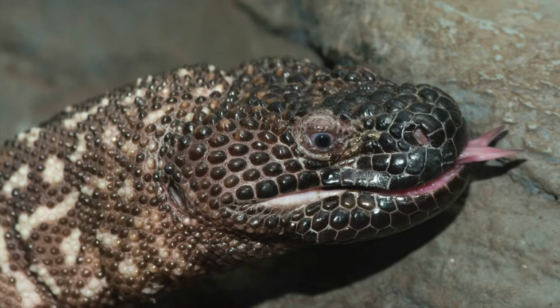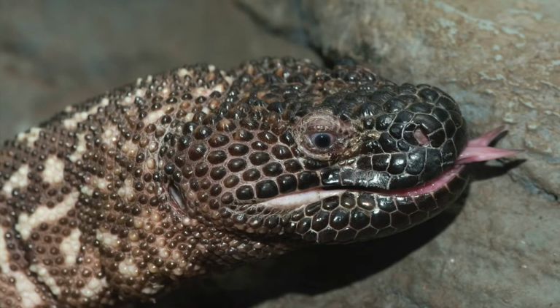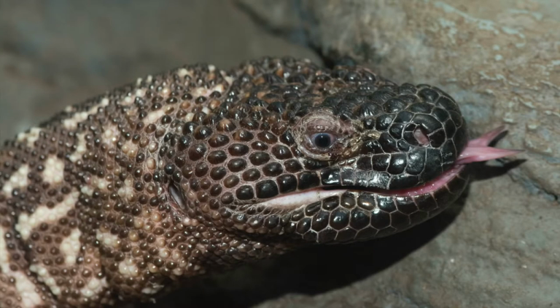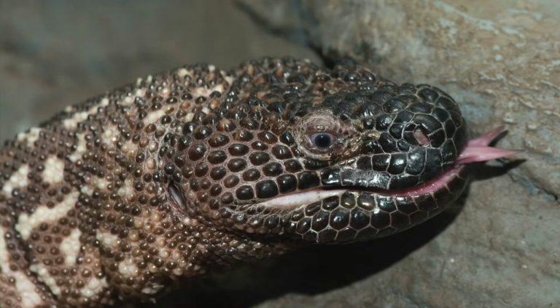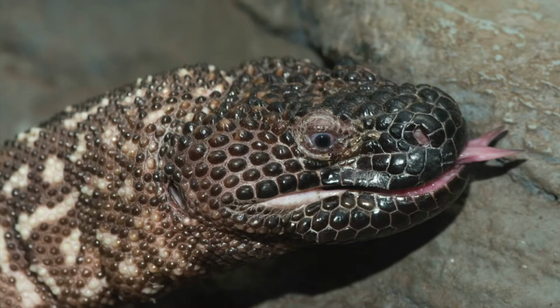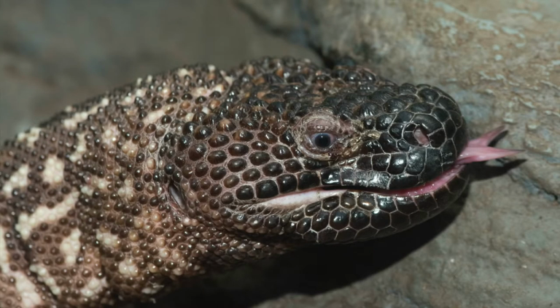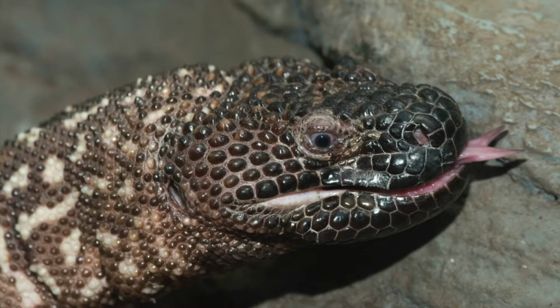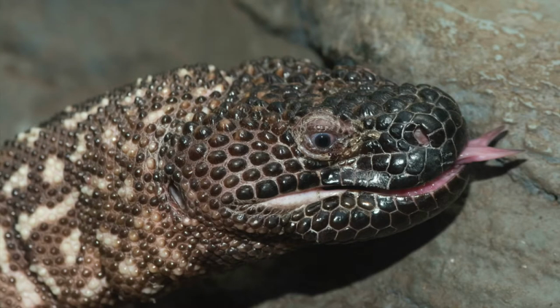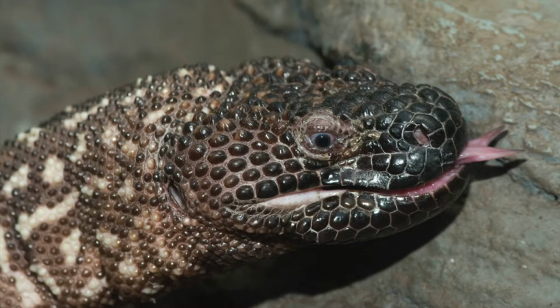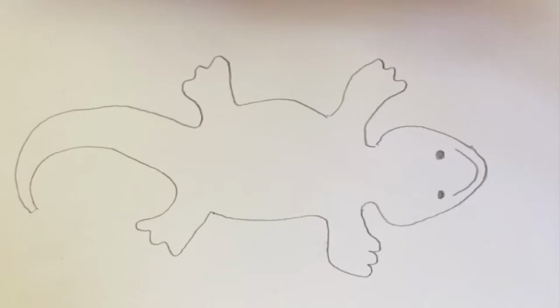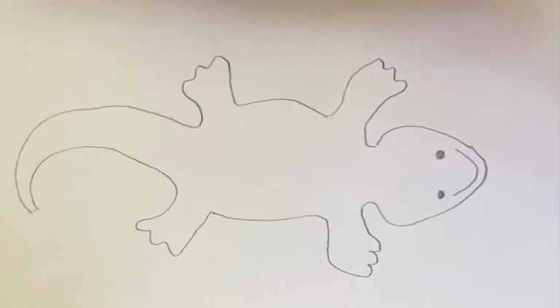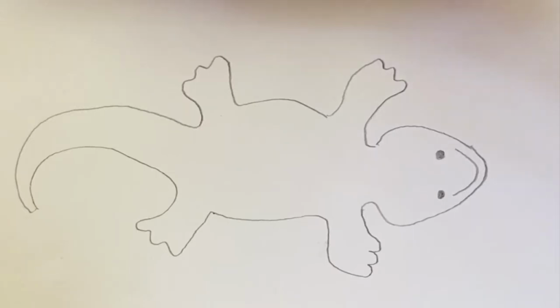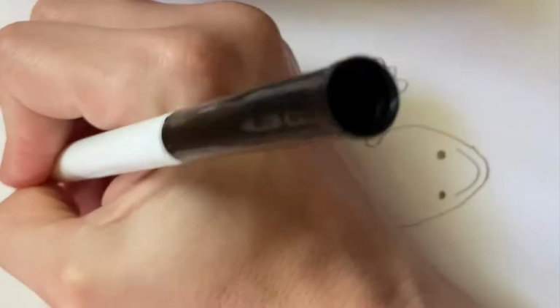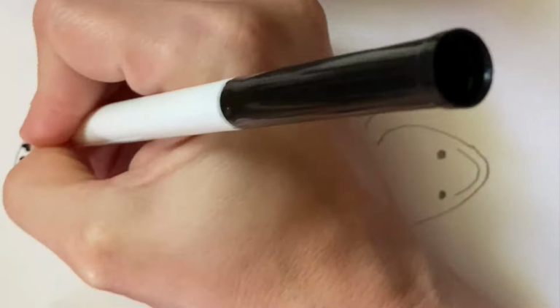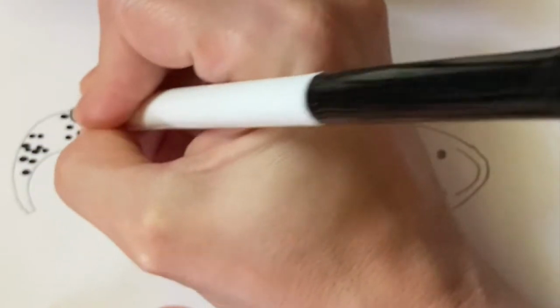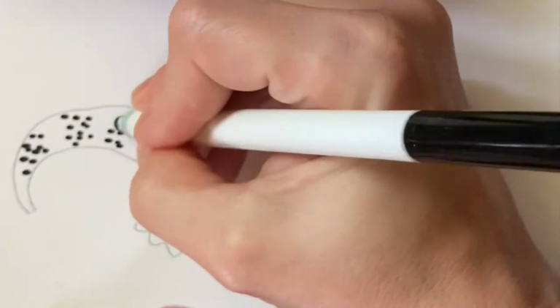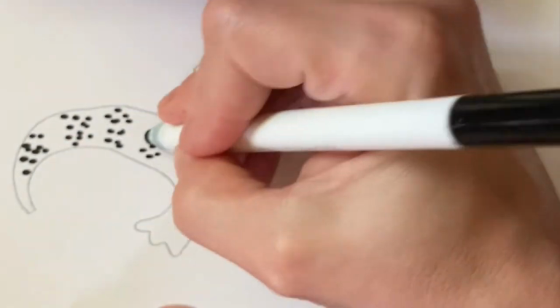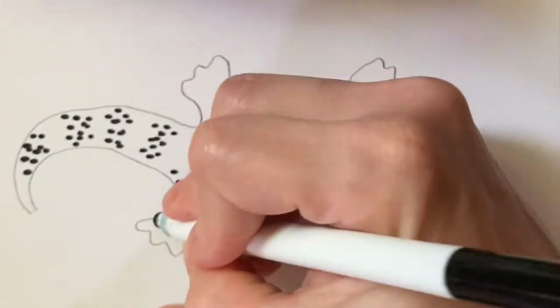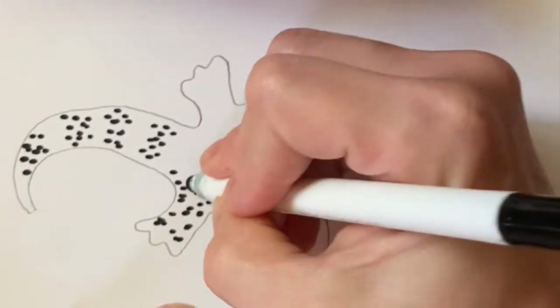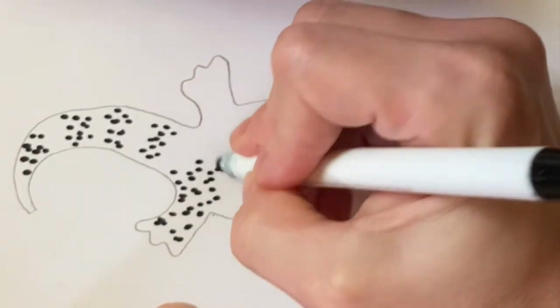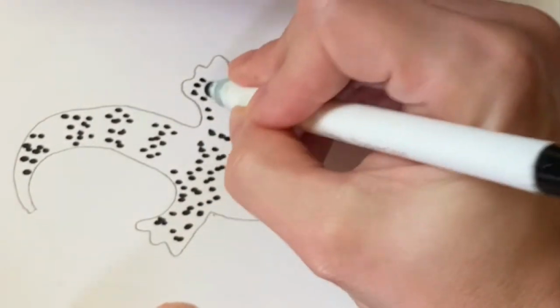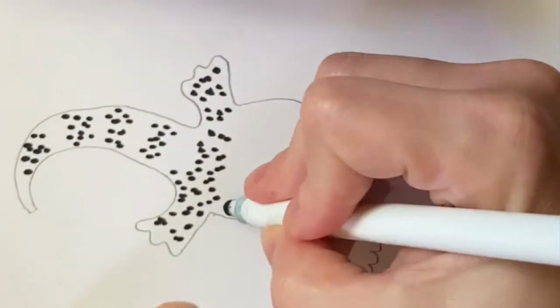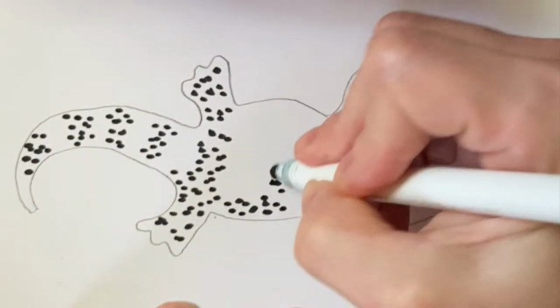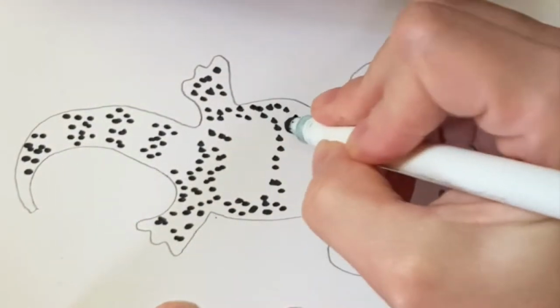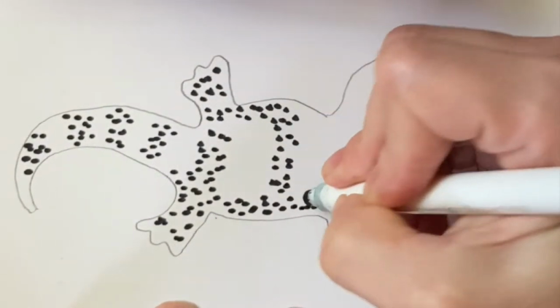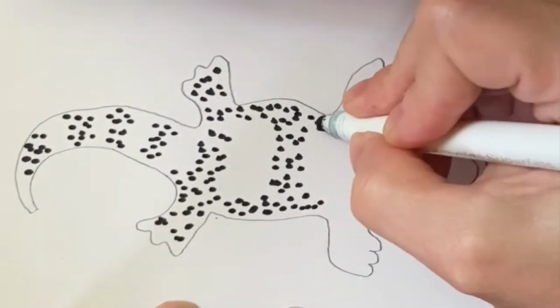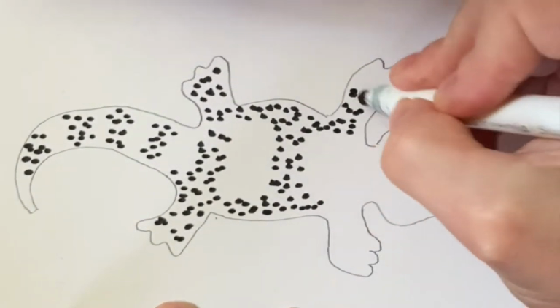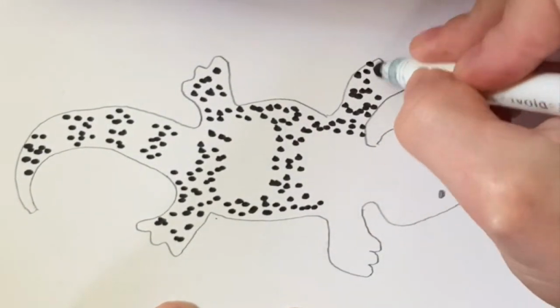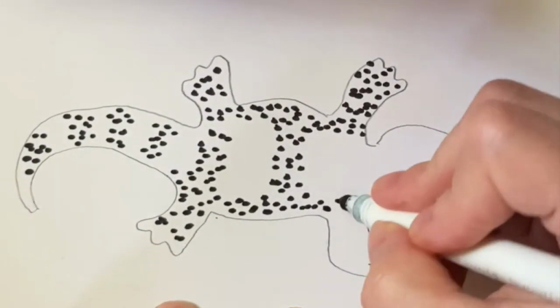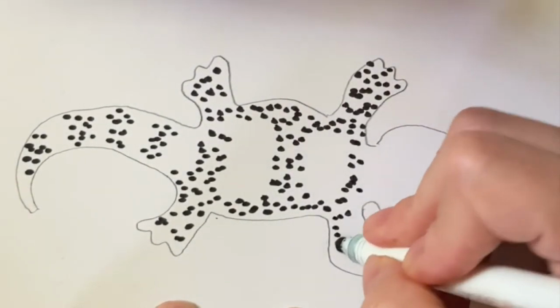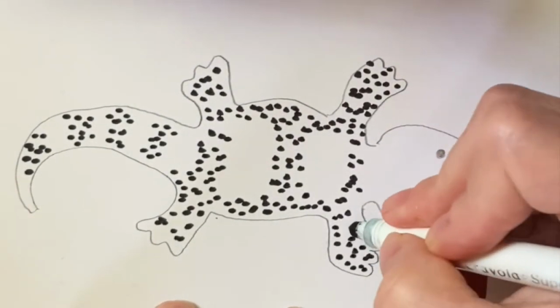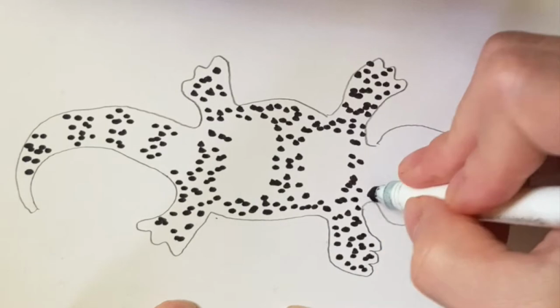You can make a picture of a beaded lizard by drawing a lizard shape and then filling it in by tapping your marker onto the paper to make dots that look like the beaded scales.